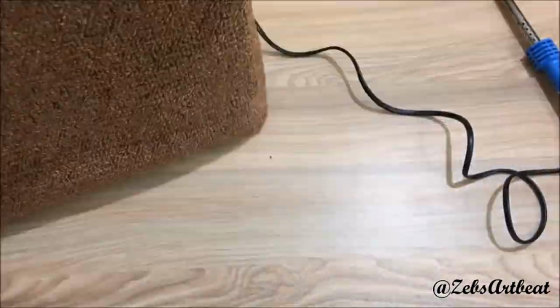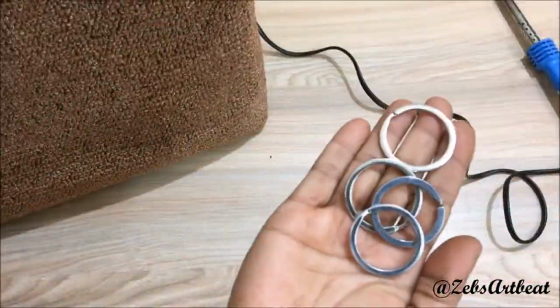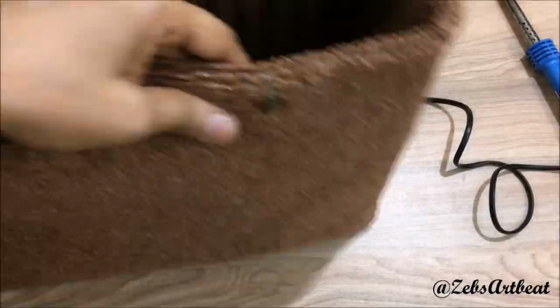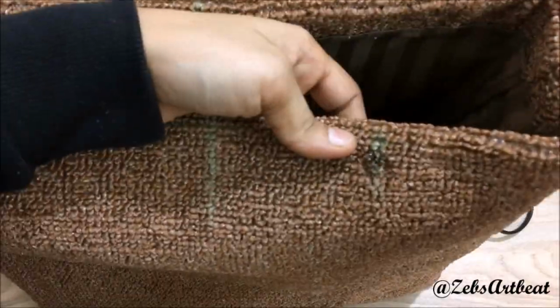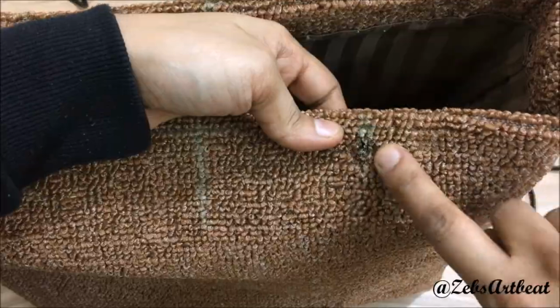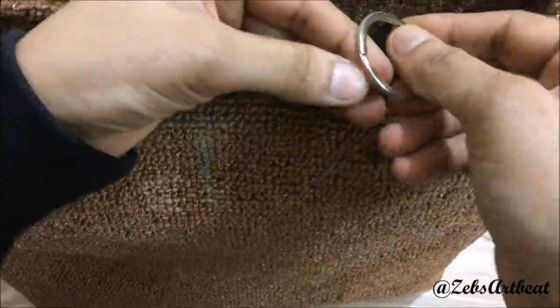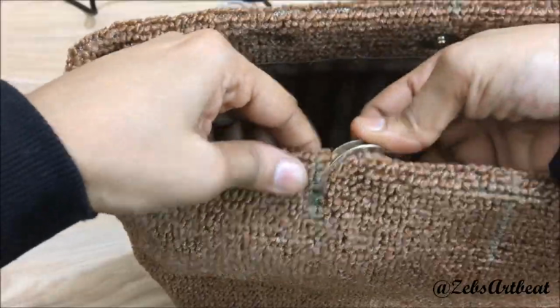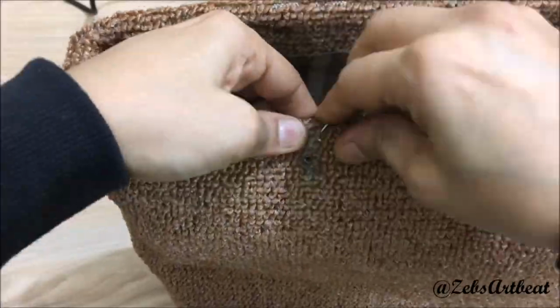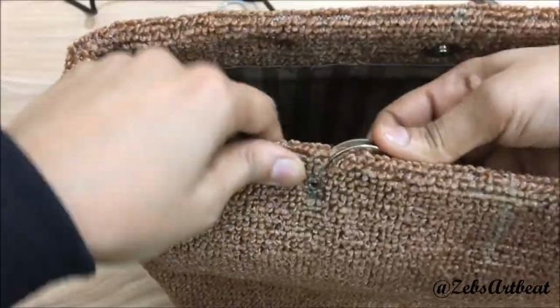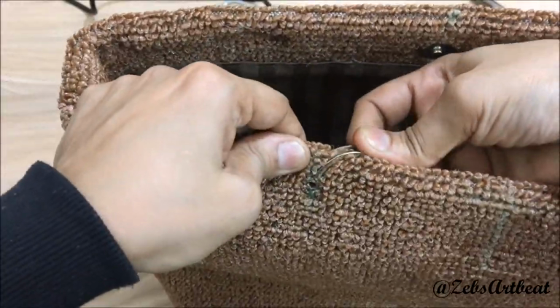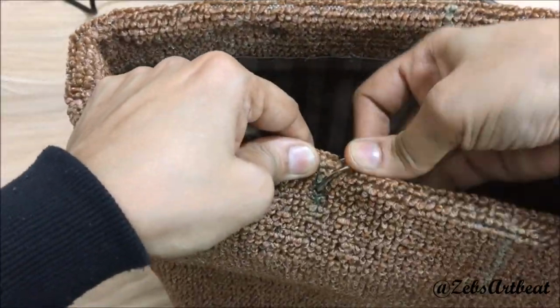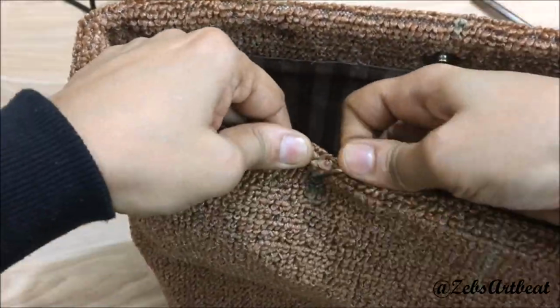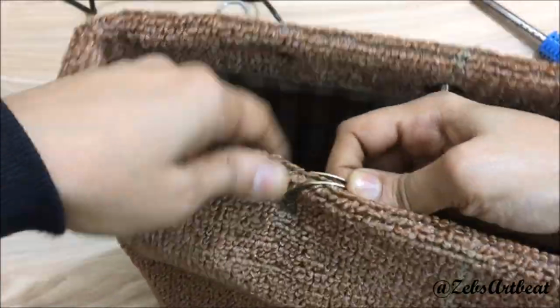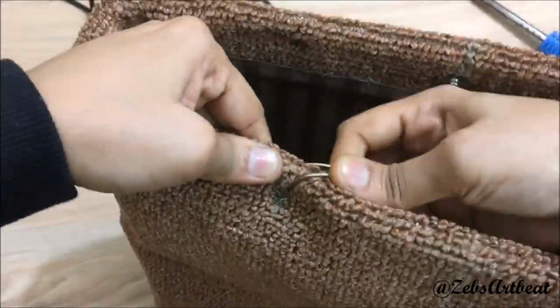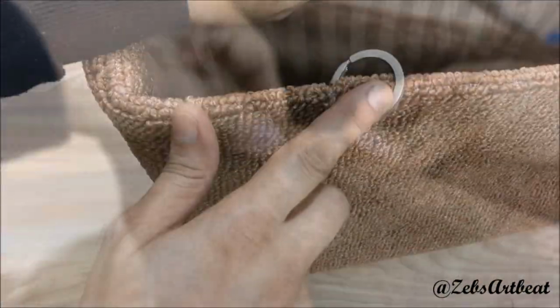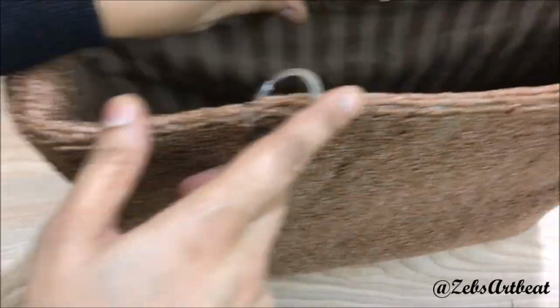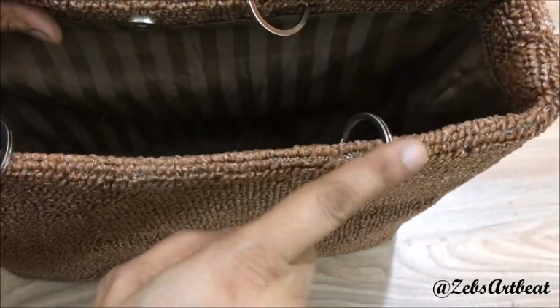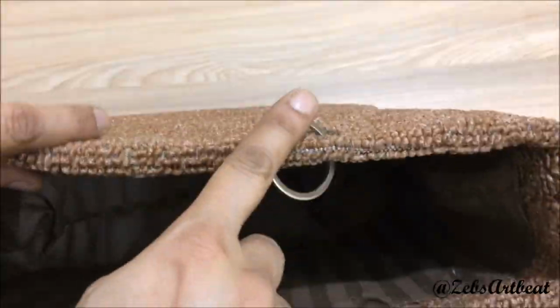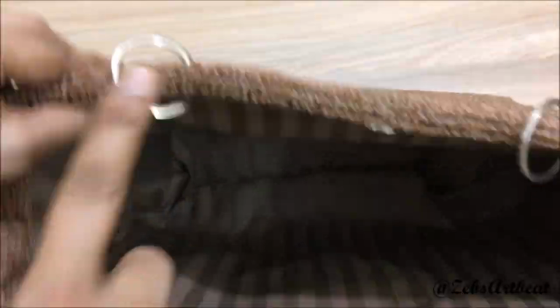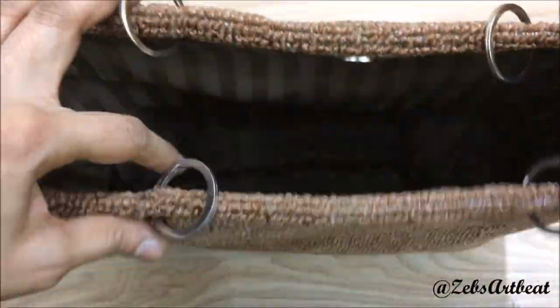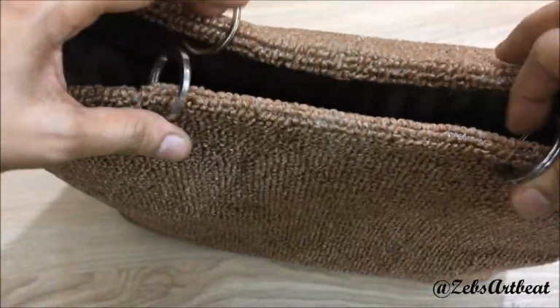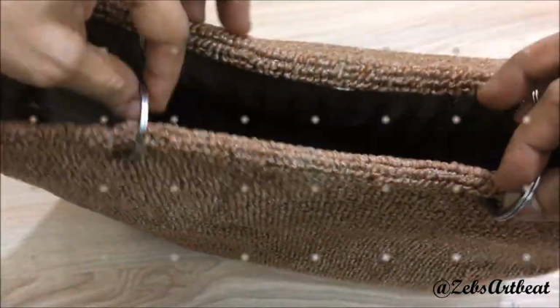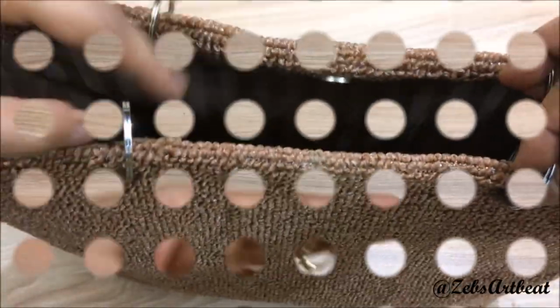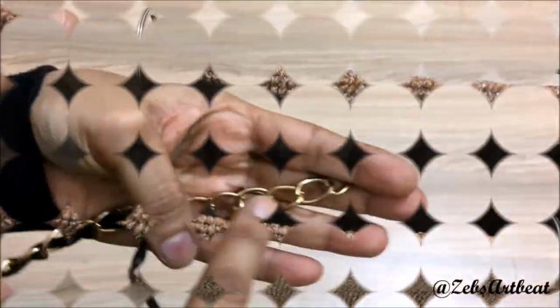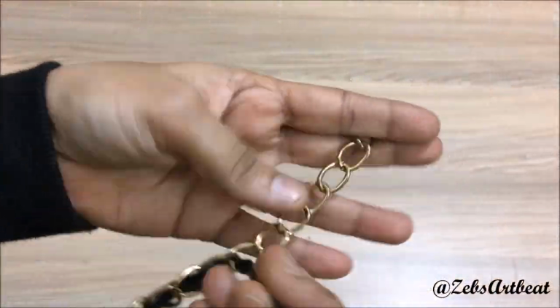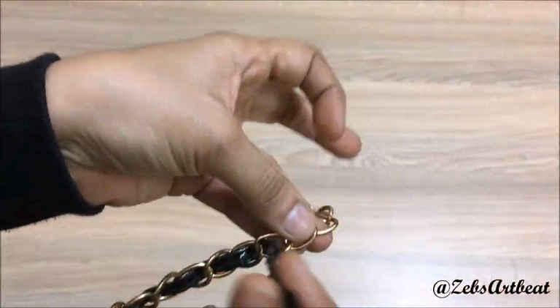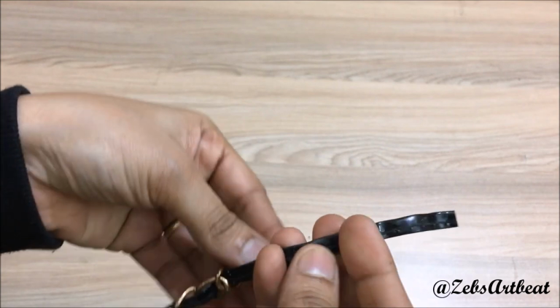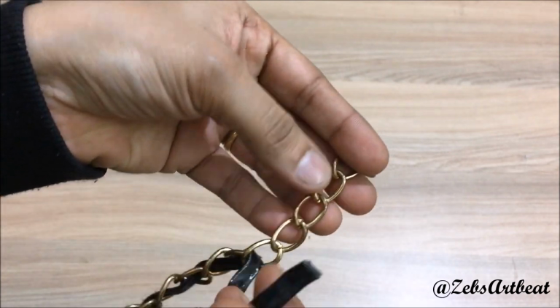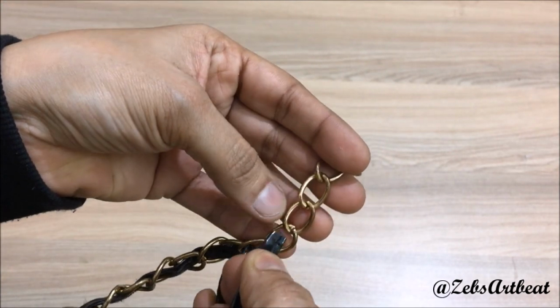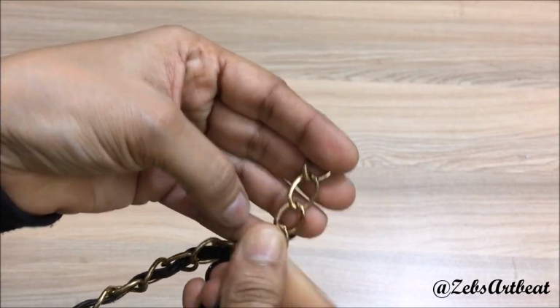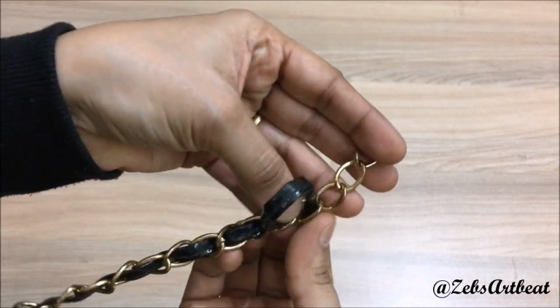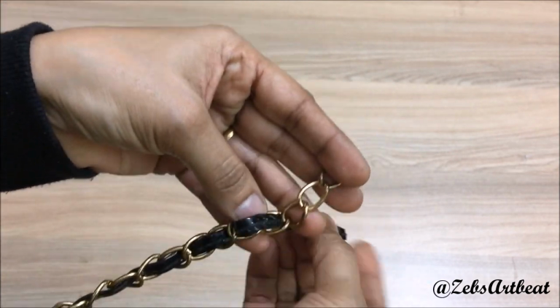Now insert the rings that are used in keychains, followed by inserting the belt in the rings. I am using a chain, and to make it strong, I have interlaced a thin ribbon.